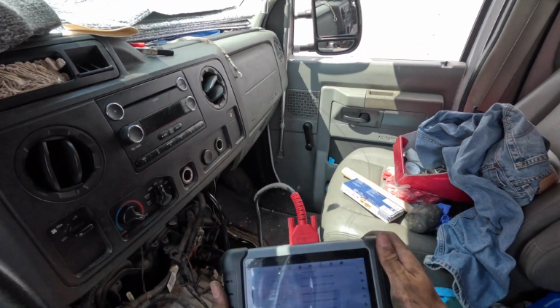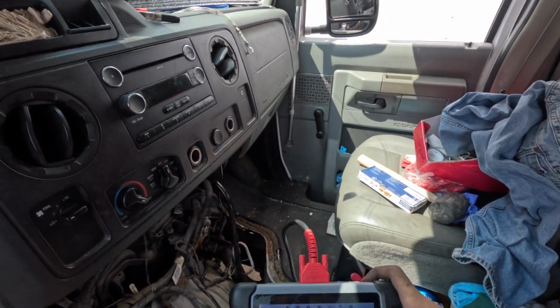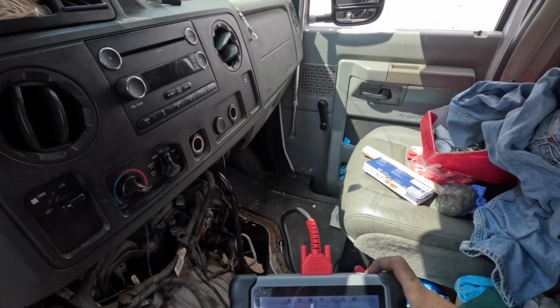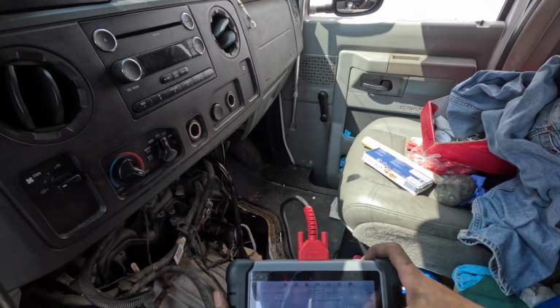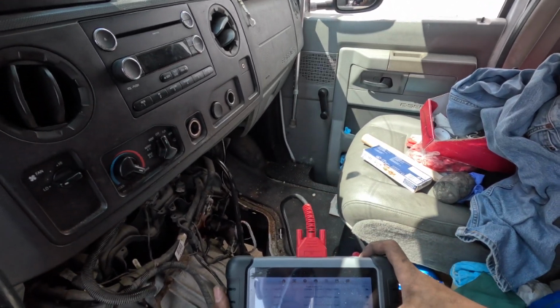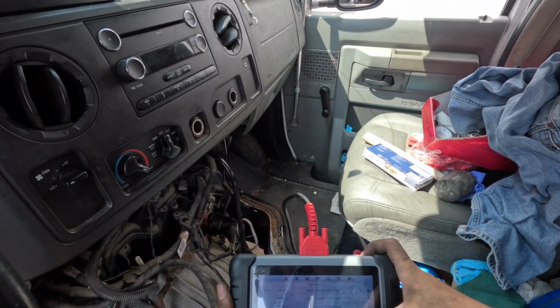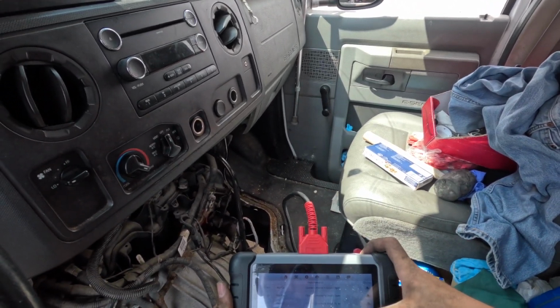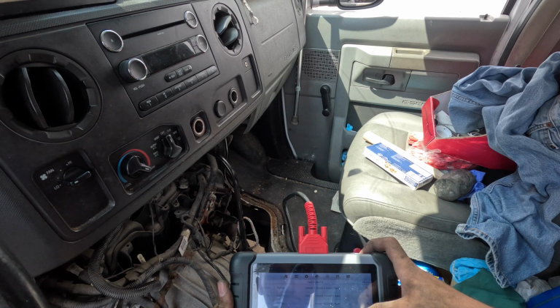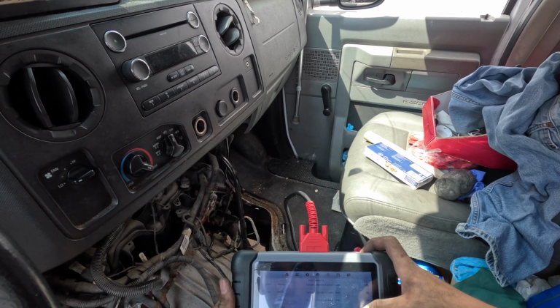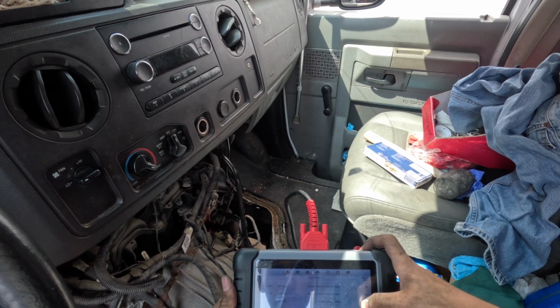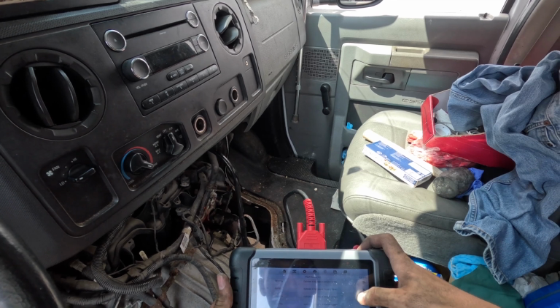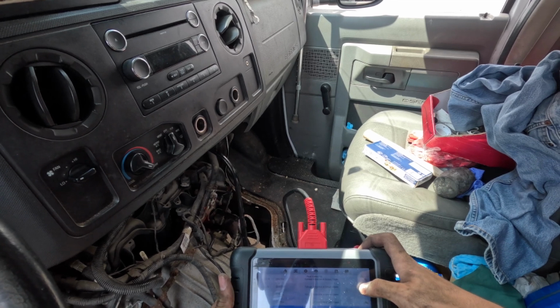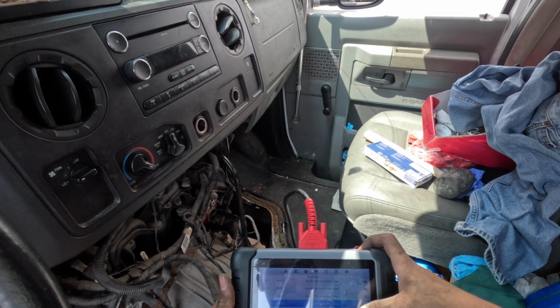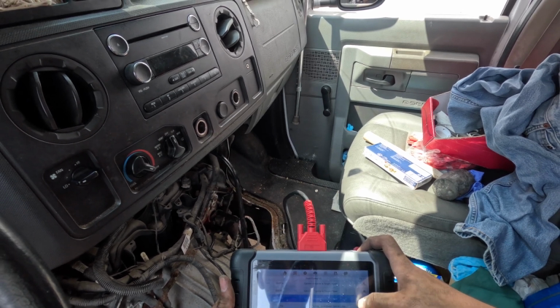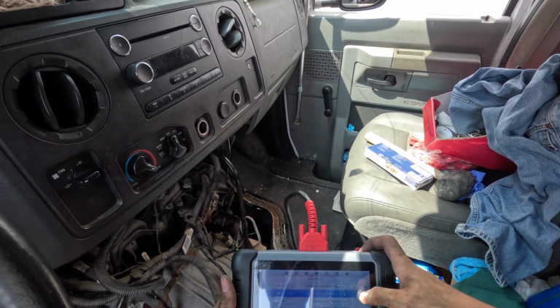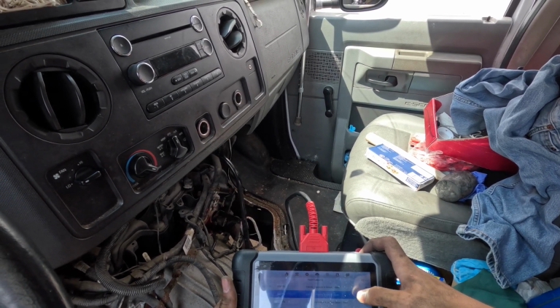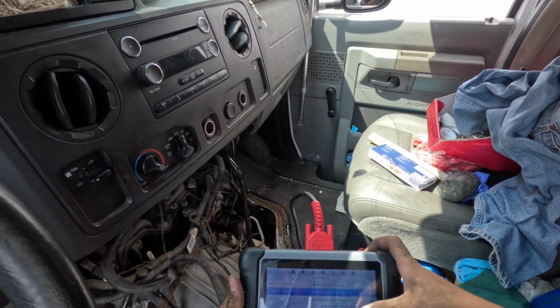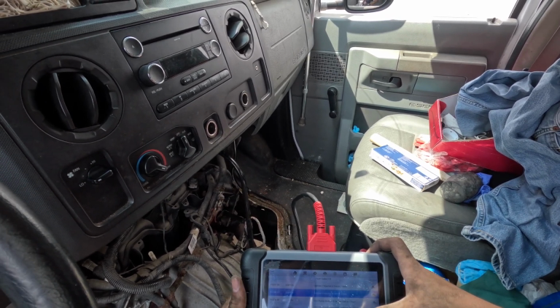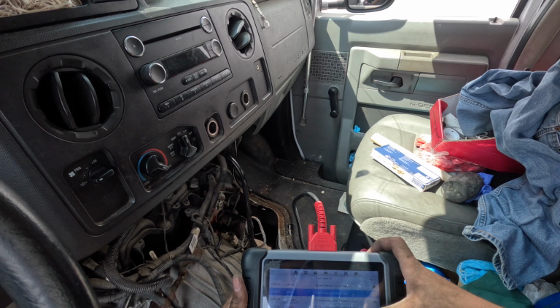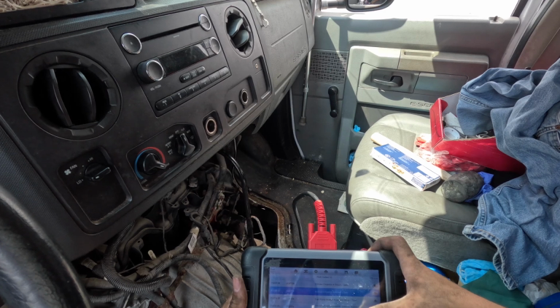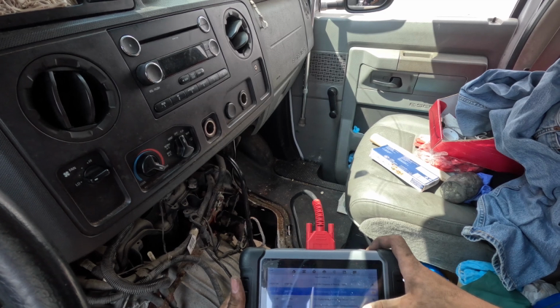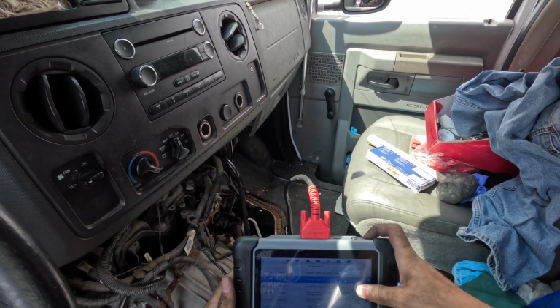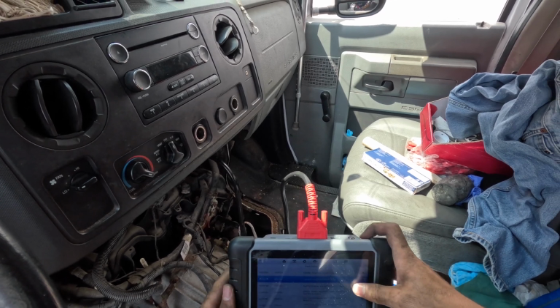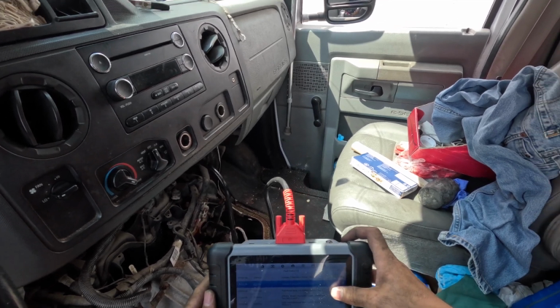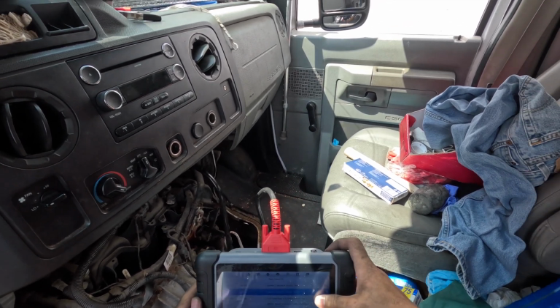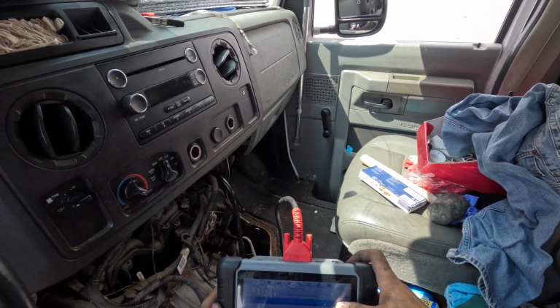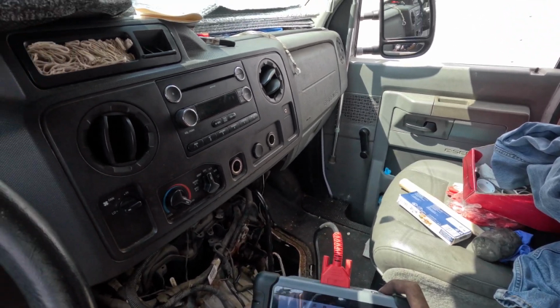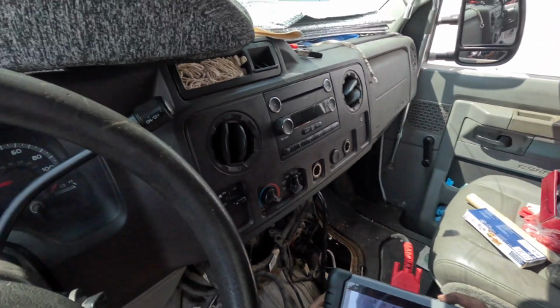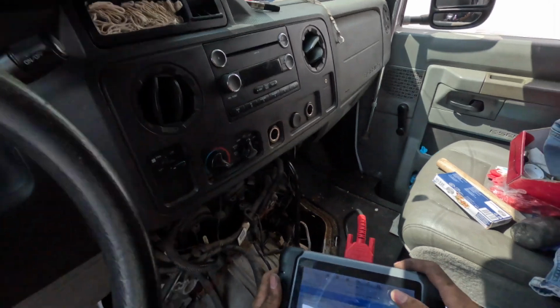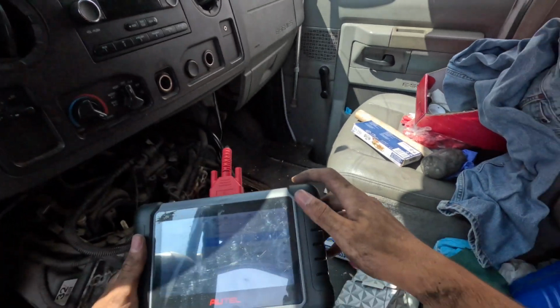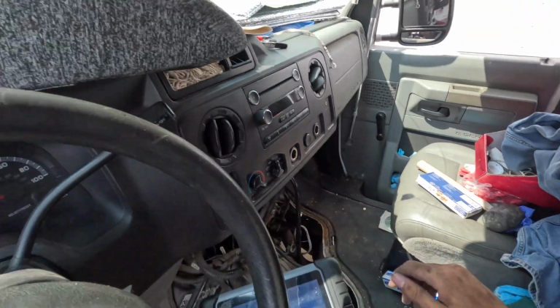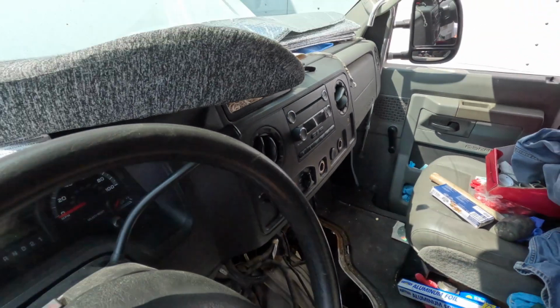Here are the codes: circuits 1 through 8 fuel injectors open, fuel pump module open, onboard diagnostics open, lost communication with fuel pump control module. No crank, no start.